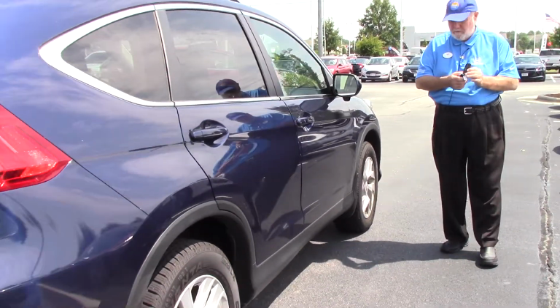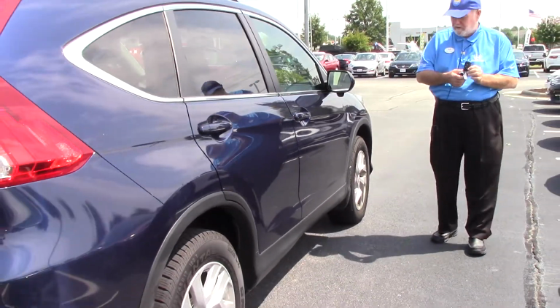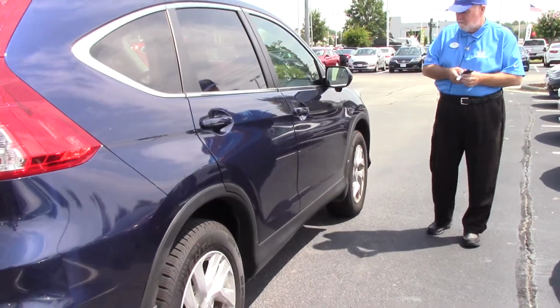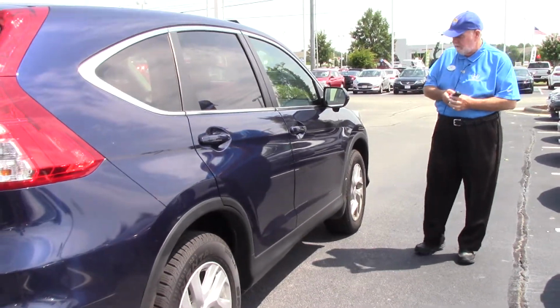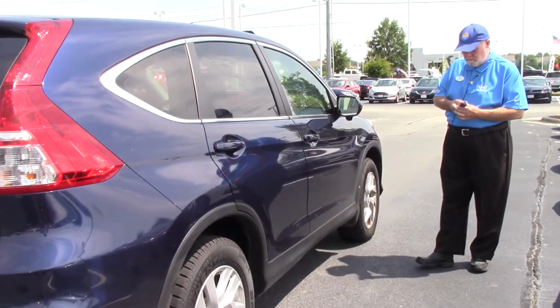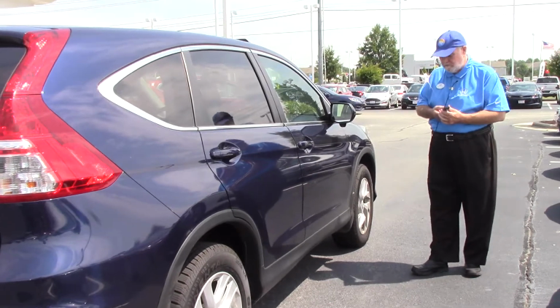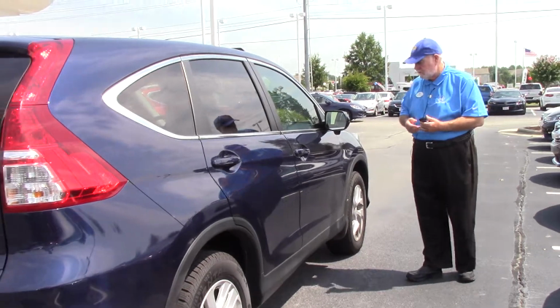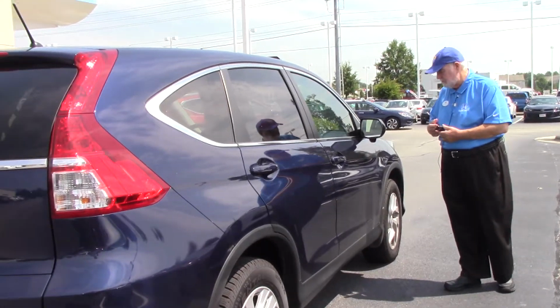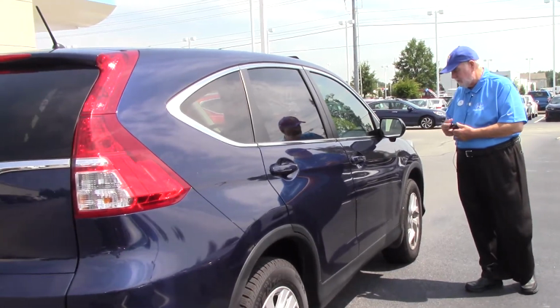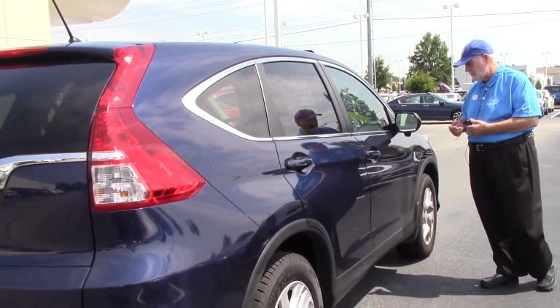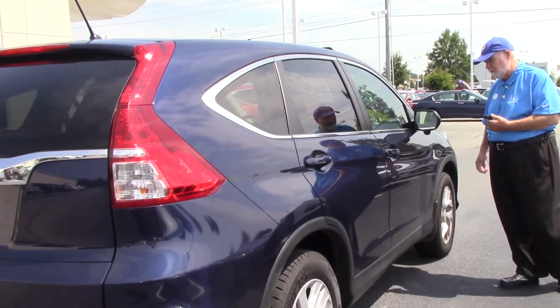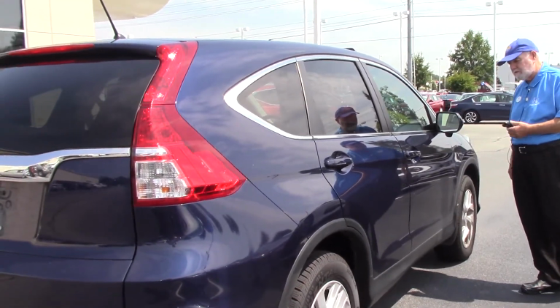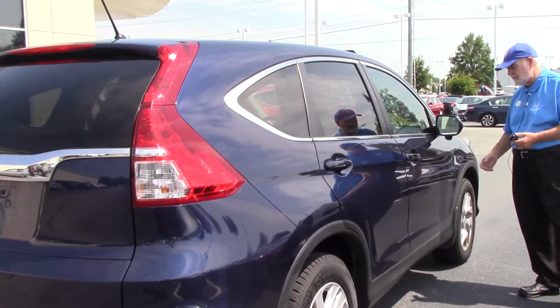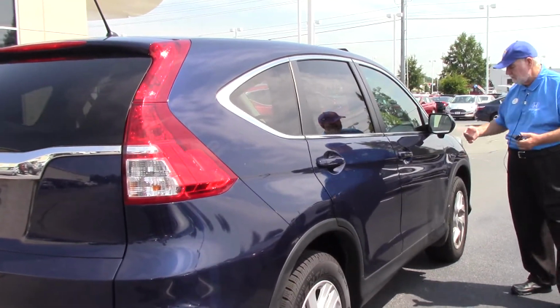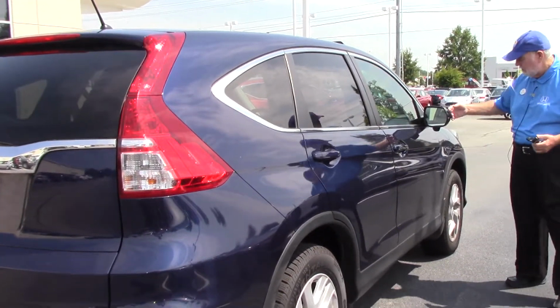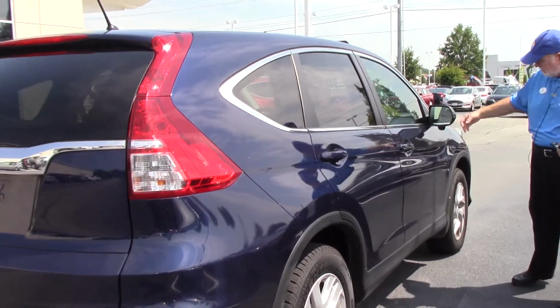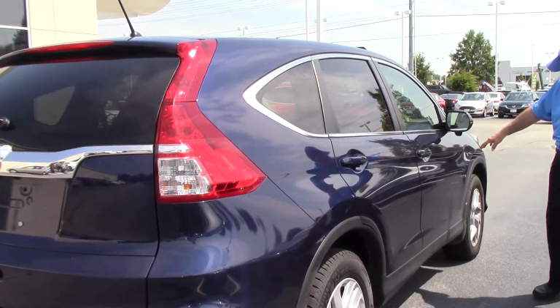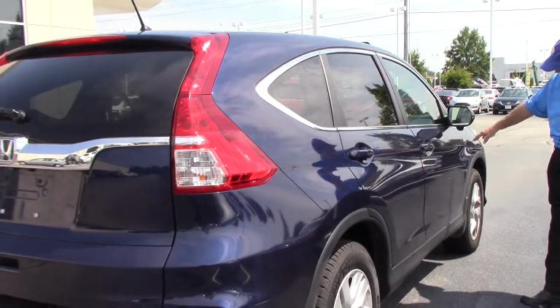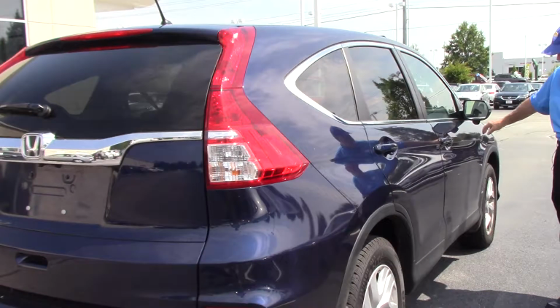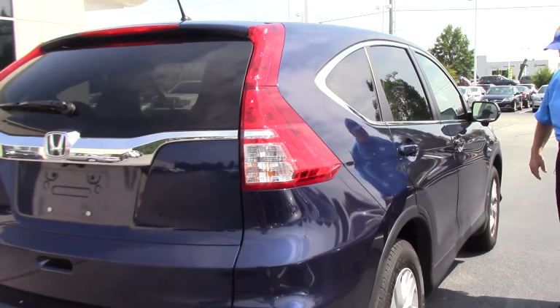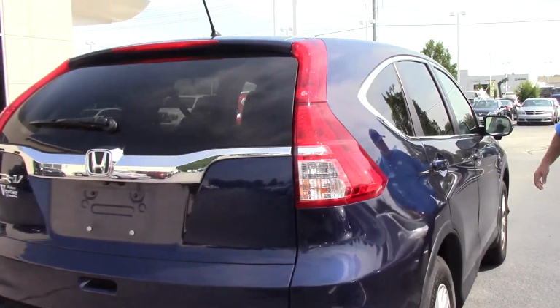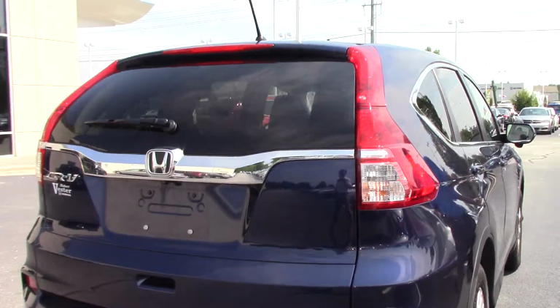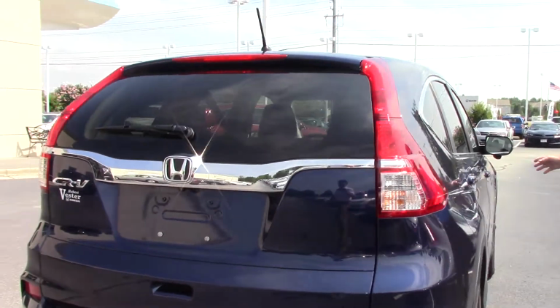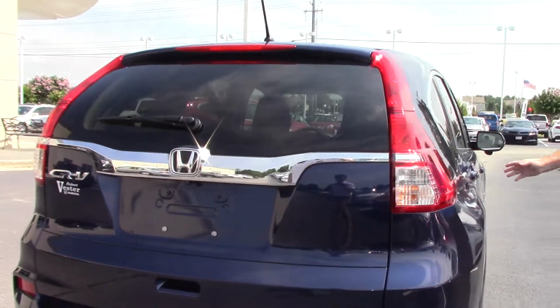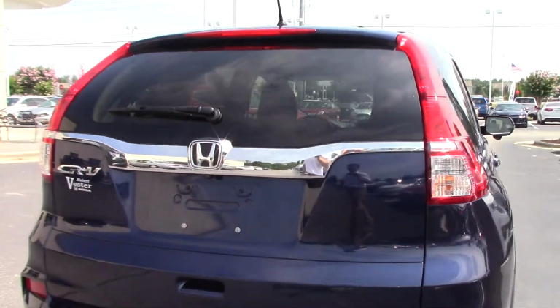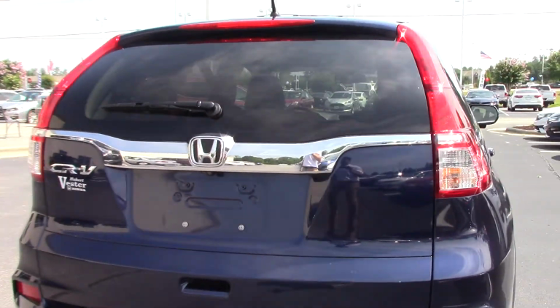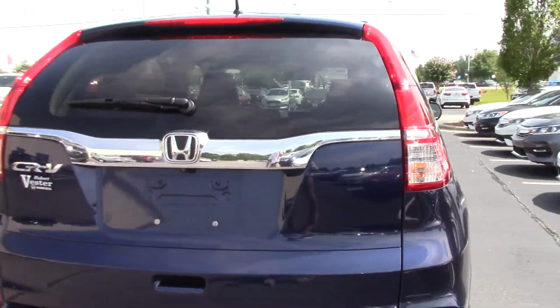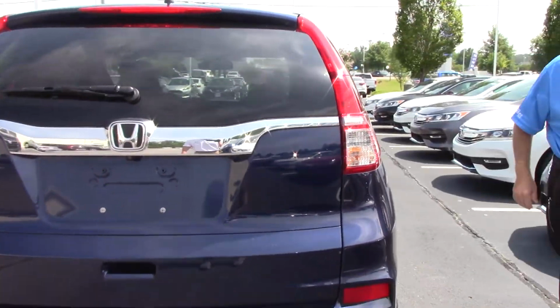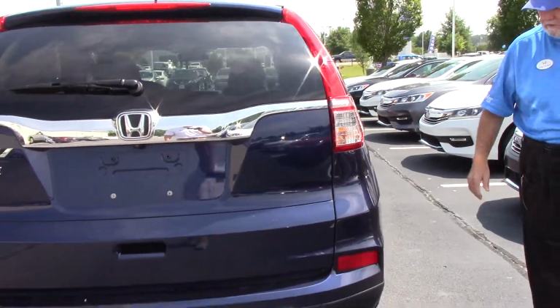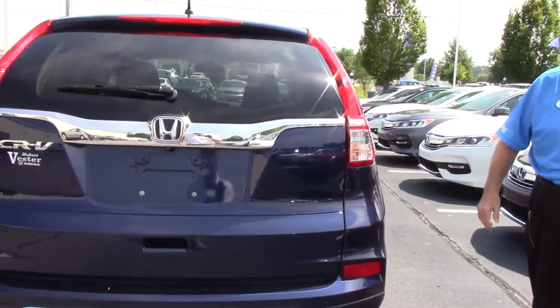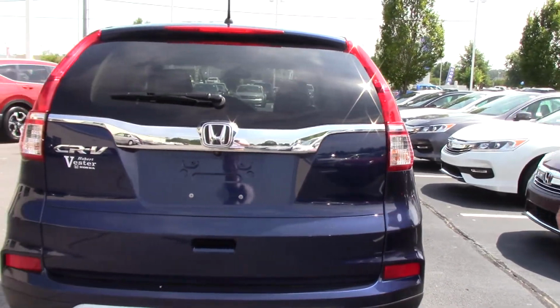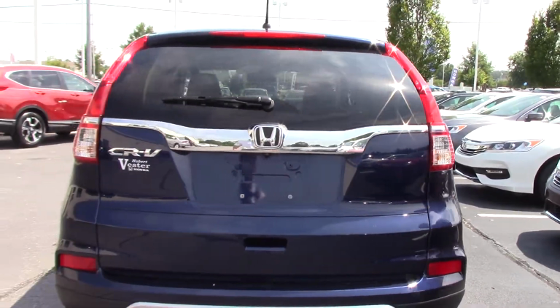When the customer bought it, he put the remote start — which is a Honda remote start — on it. This car comes equipped with the camera on the mirror, which will show you blind side. No dings, no scratches.